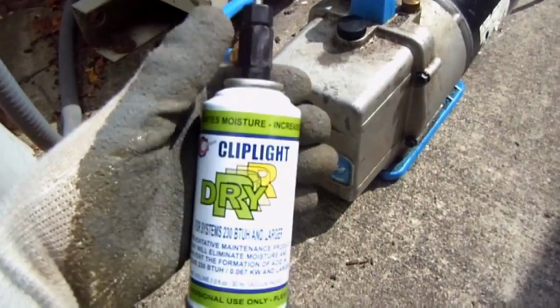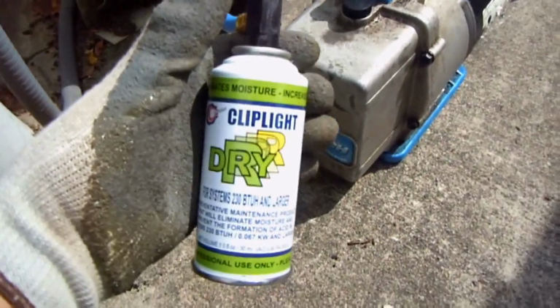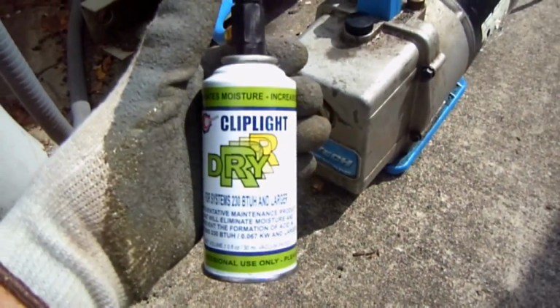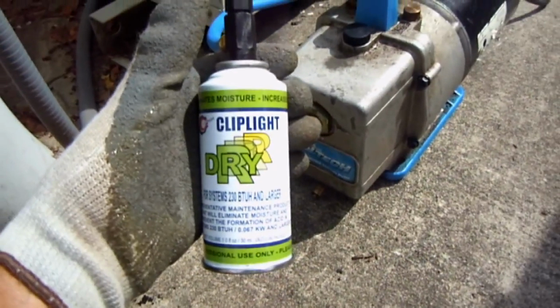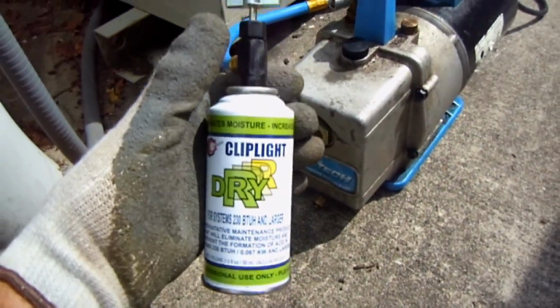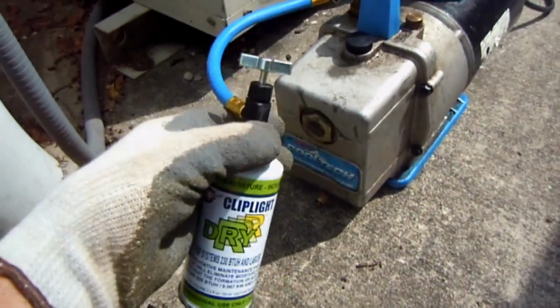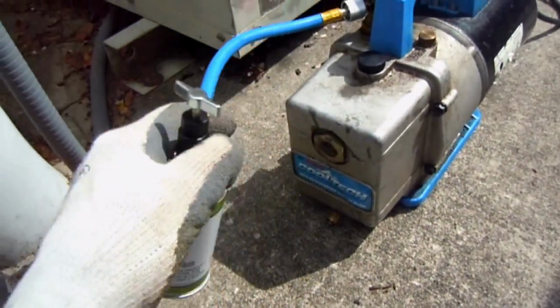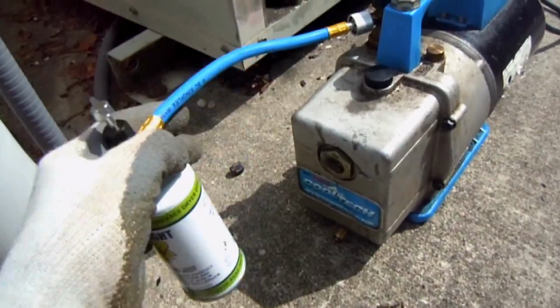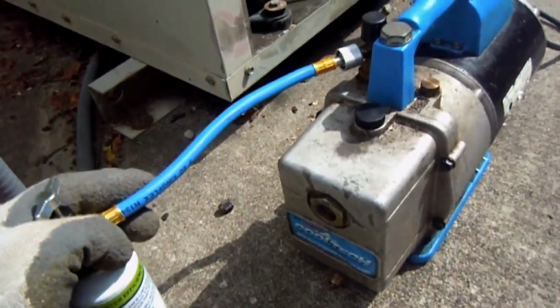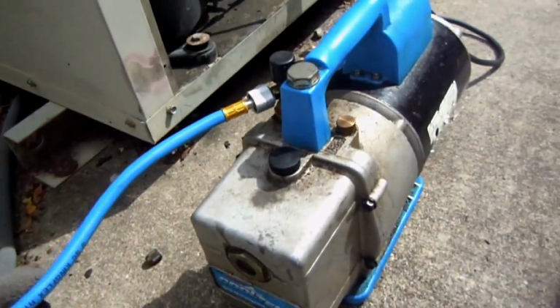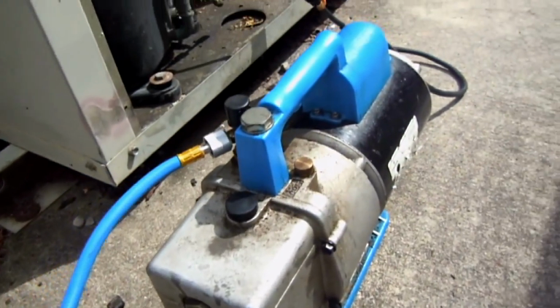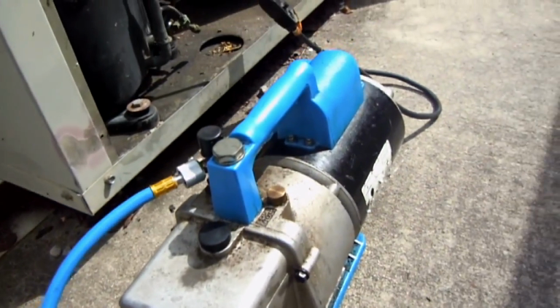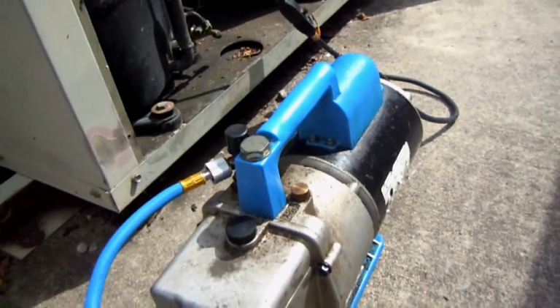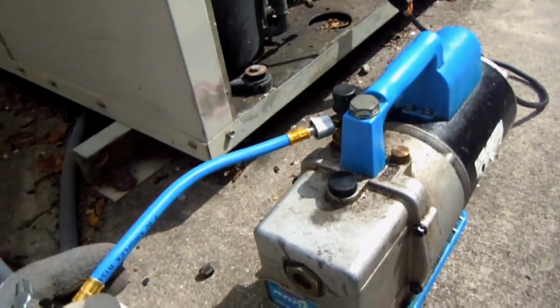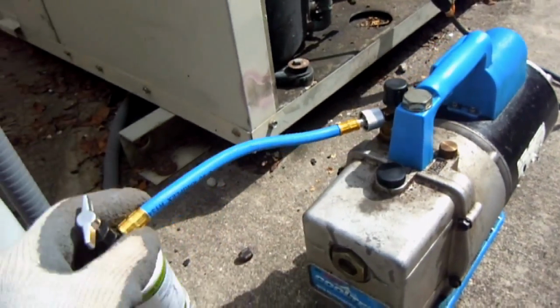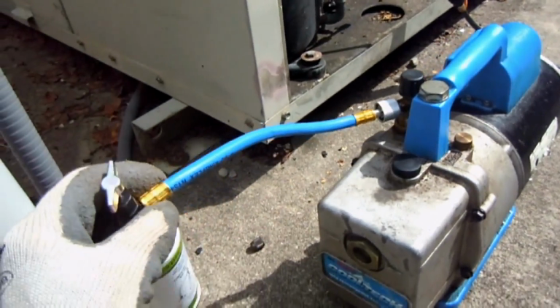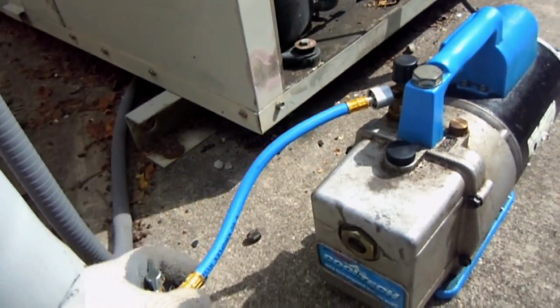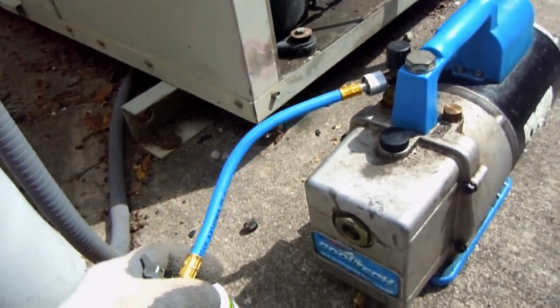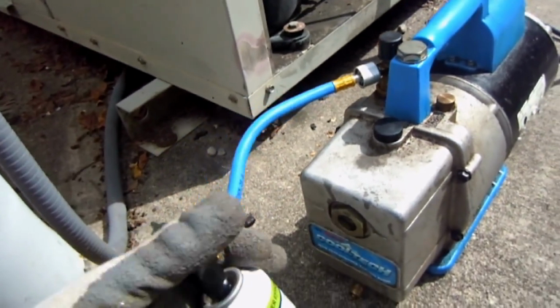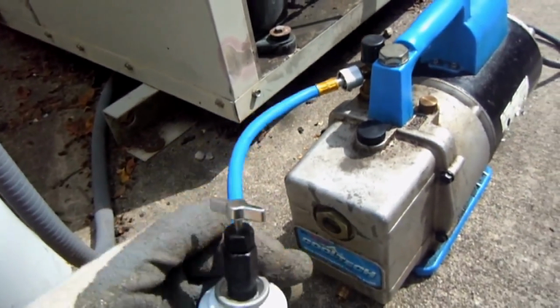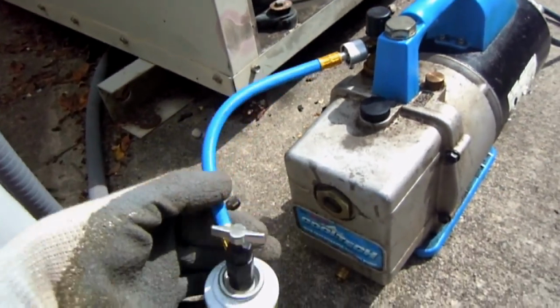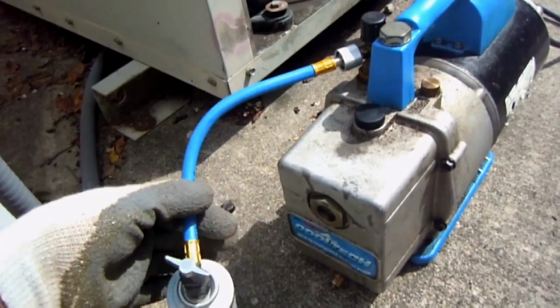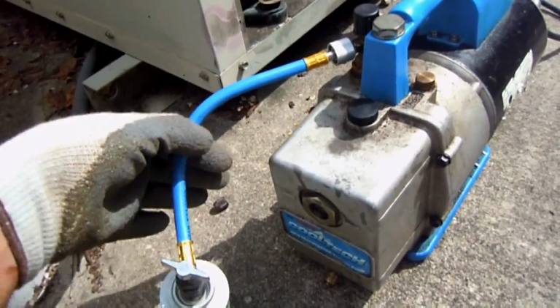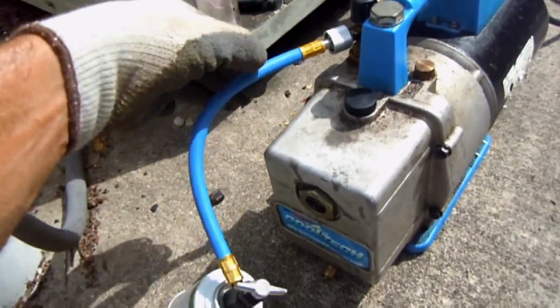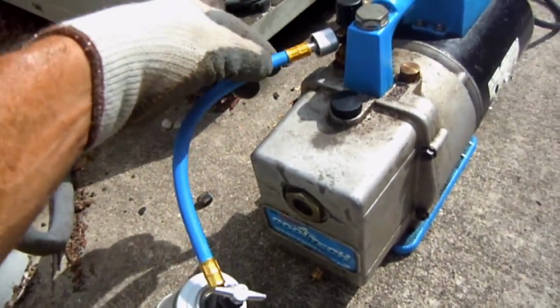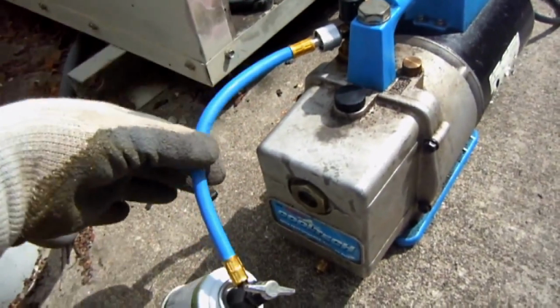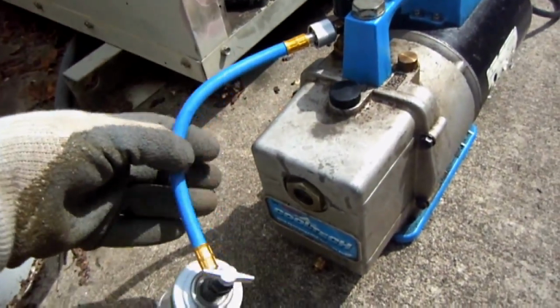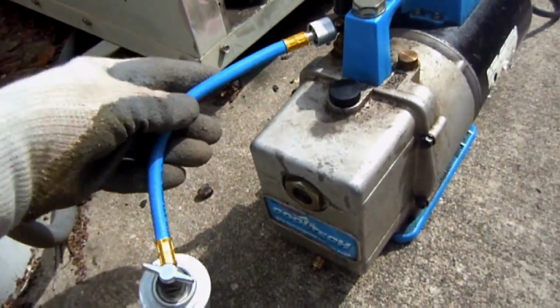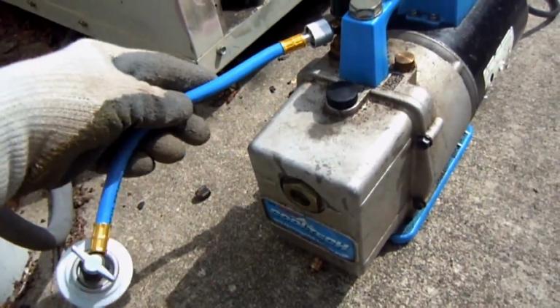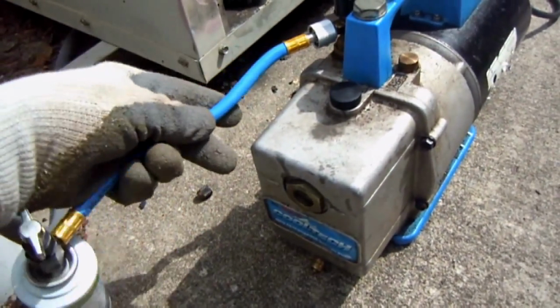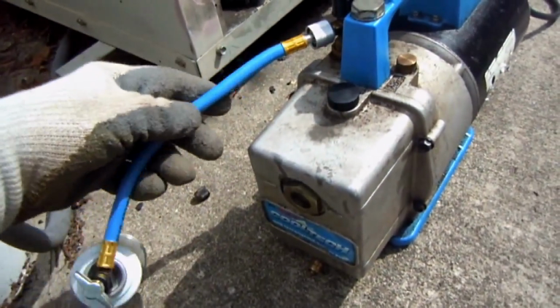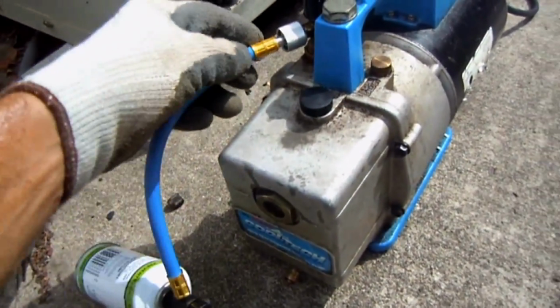I've had my ClipLite Dry R can and hose connected to the vacuum pump for about a minute or so. This is to dry out any moisture and get the air out of the hose.